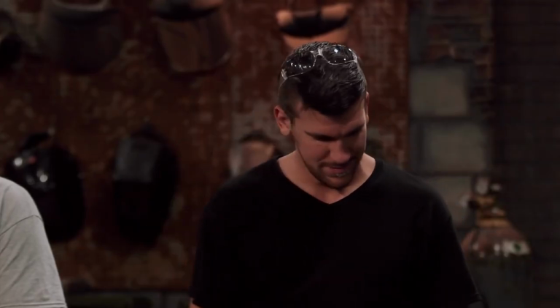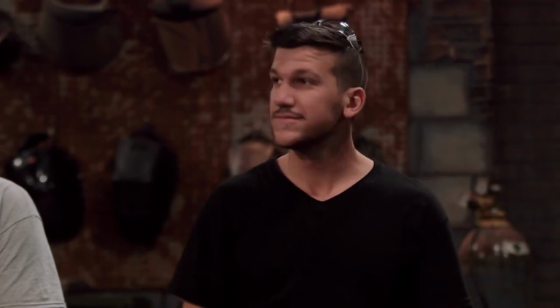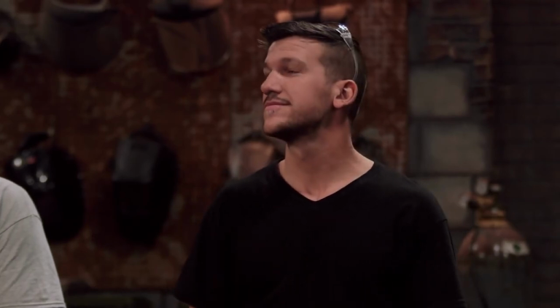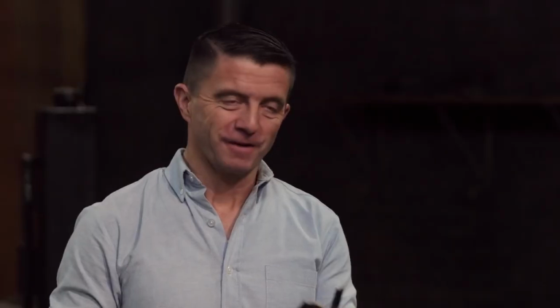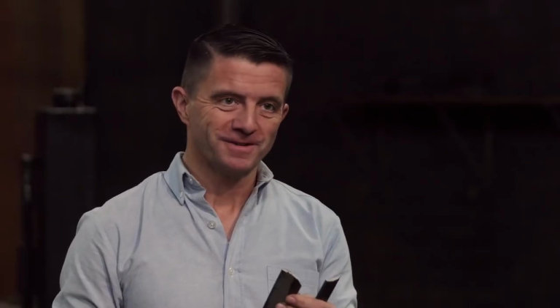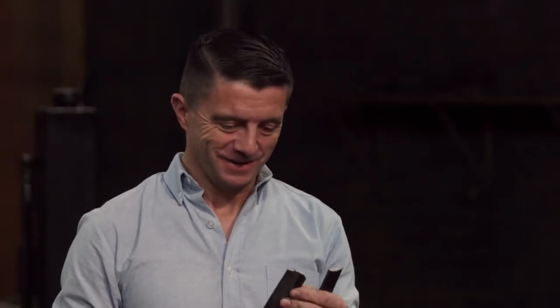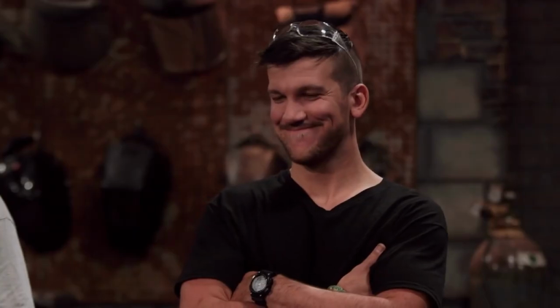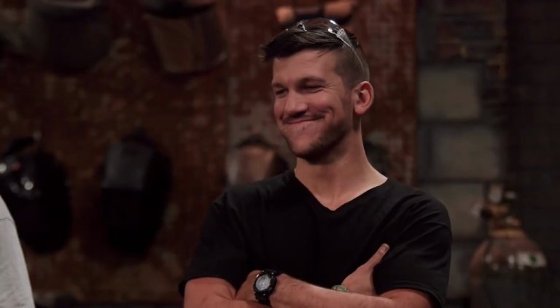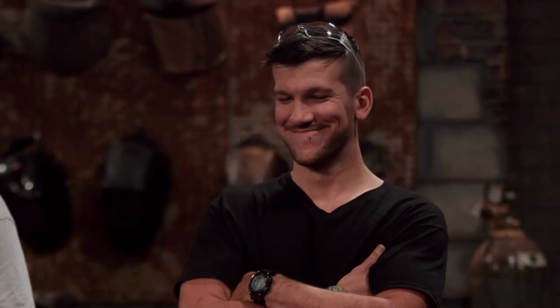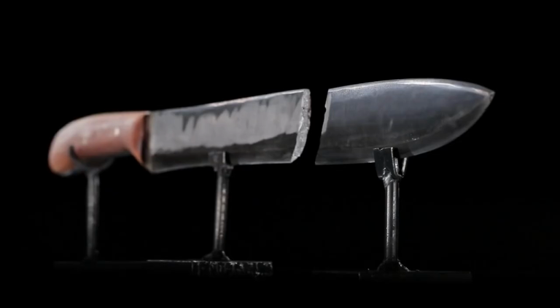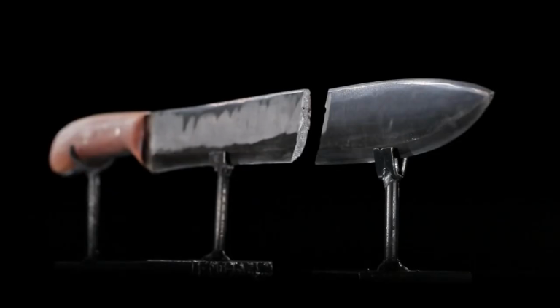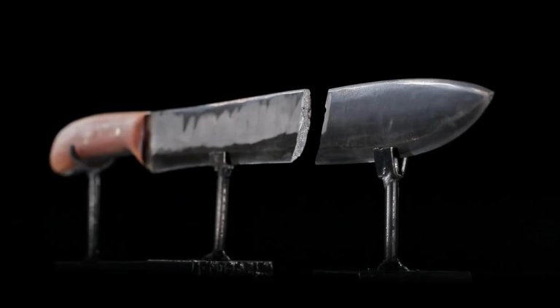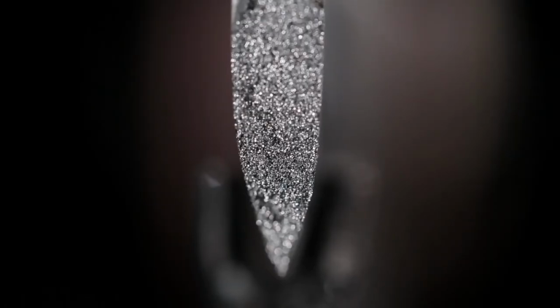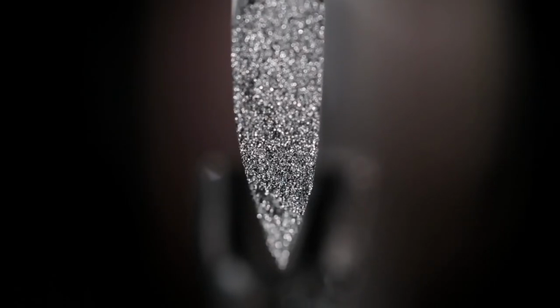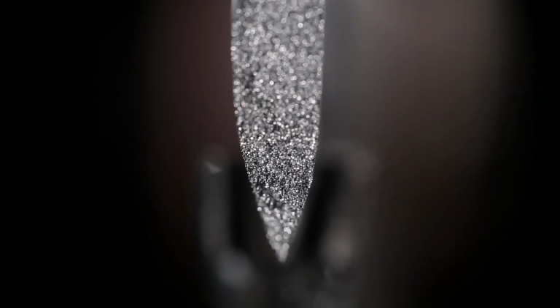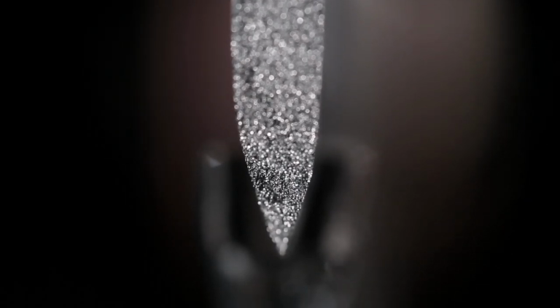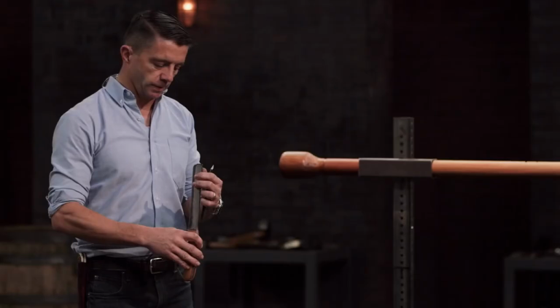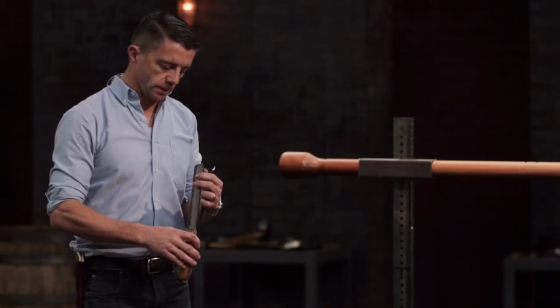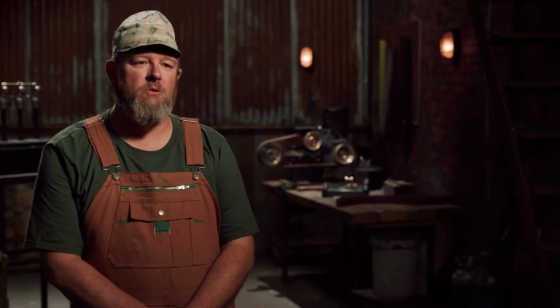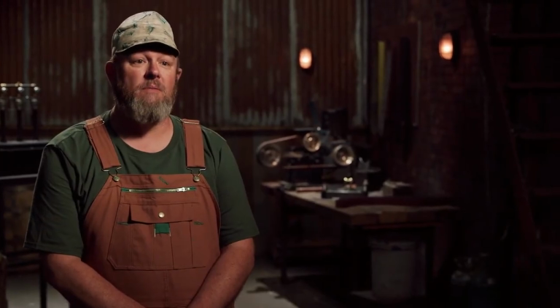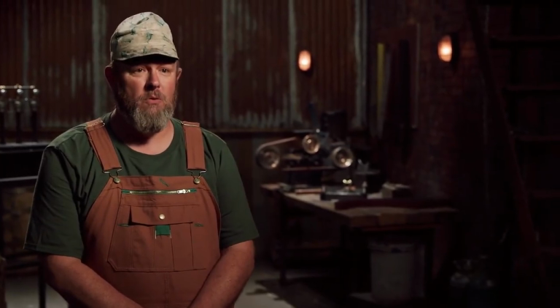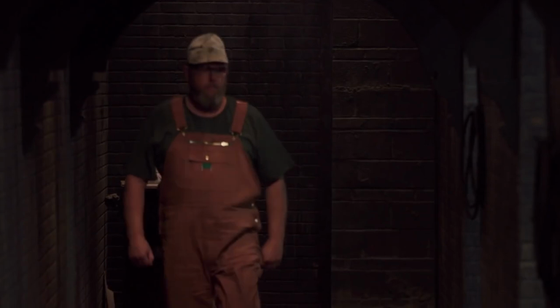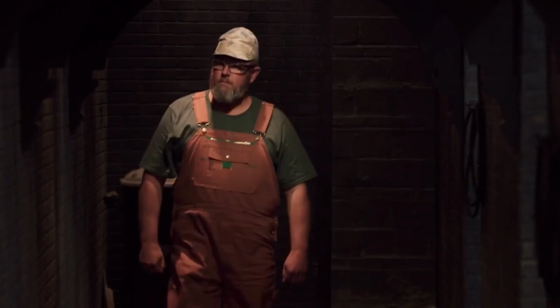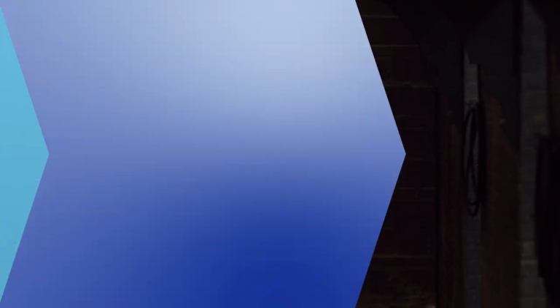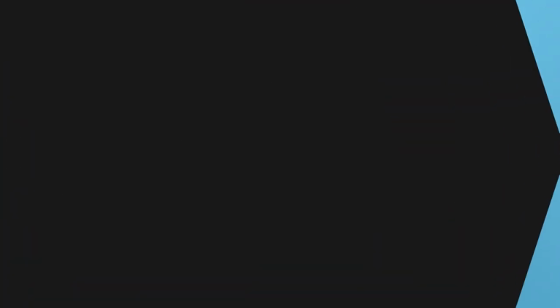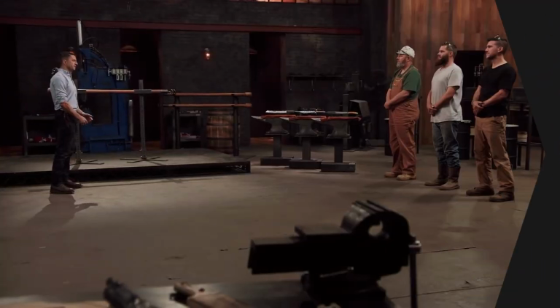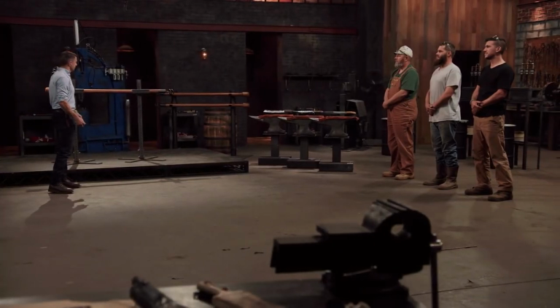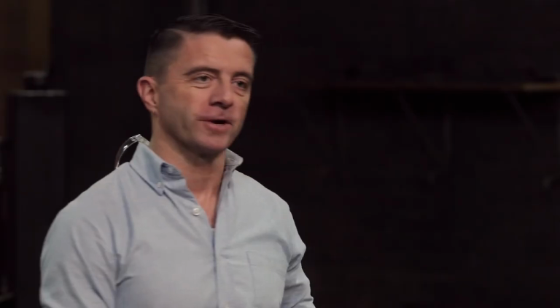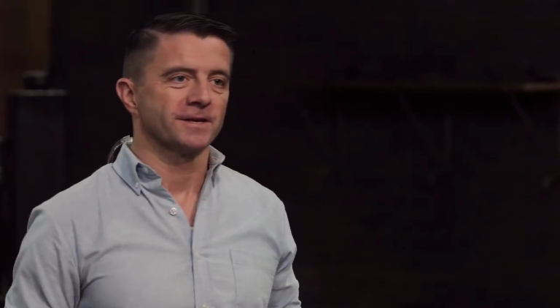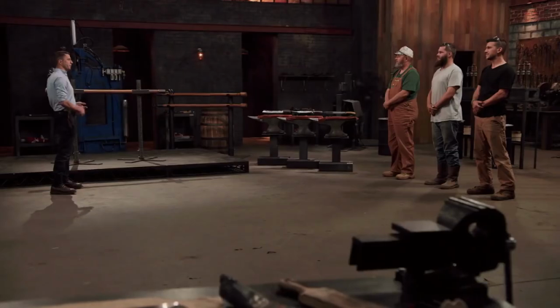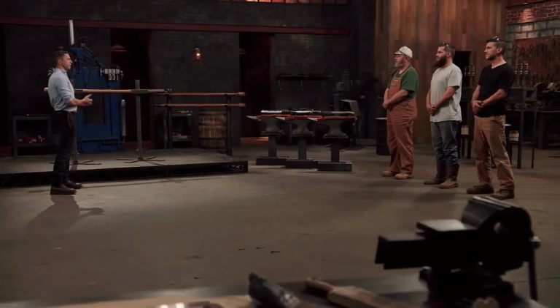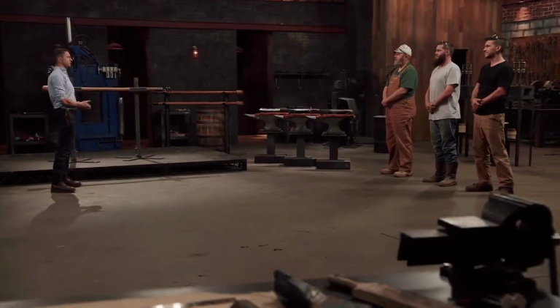It's pretty strange that people so experienced would make these types of errors. While it is a TV show and its main purpose is to simply entertain, it's still a pretty strange and frequent occurrence on the show. The strength test shown on the program is the wooden ramrod chop, used to test the strength, durability, and overall construction of the knives.